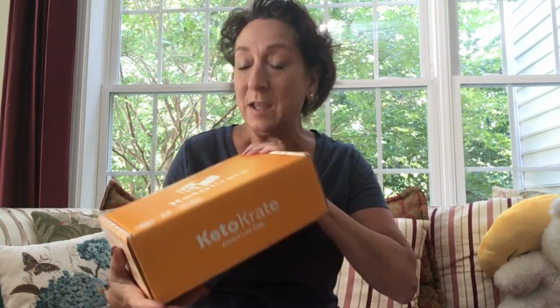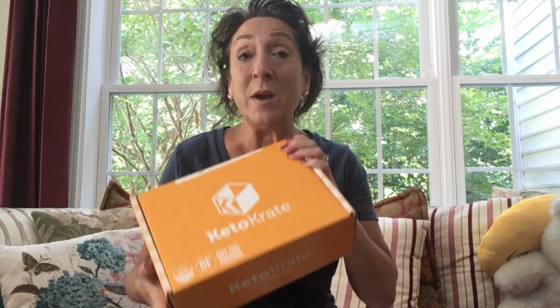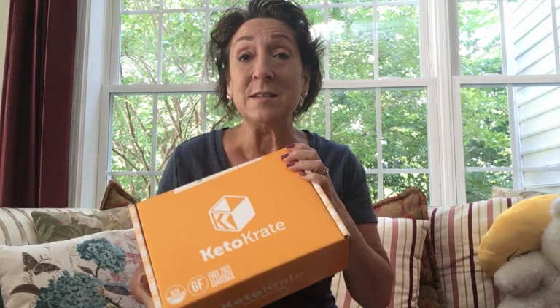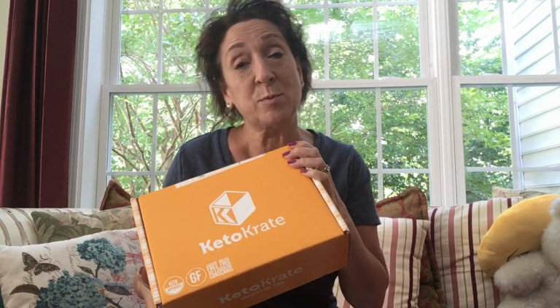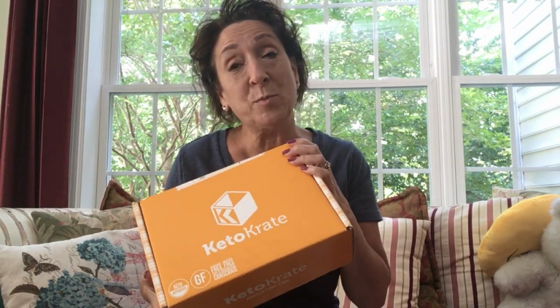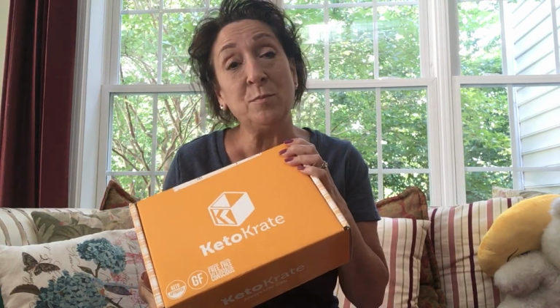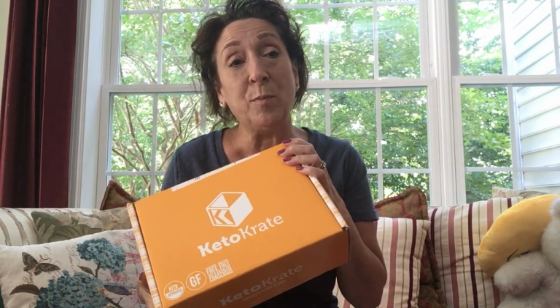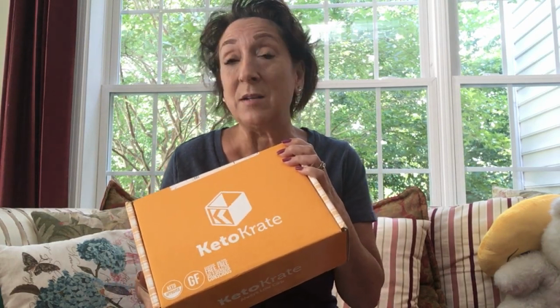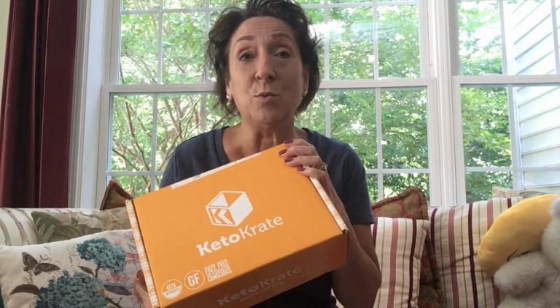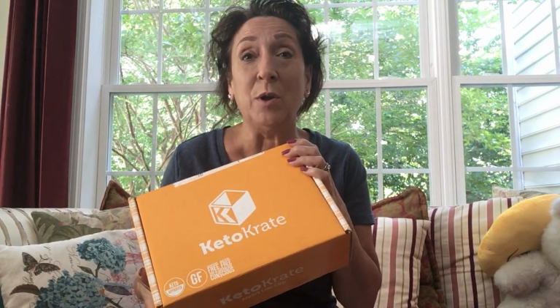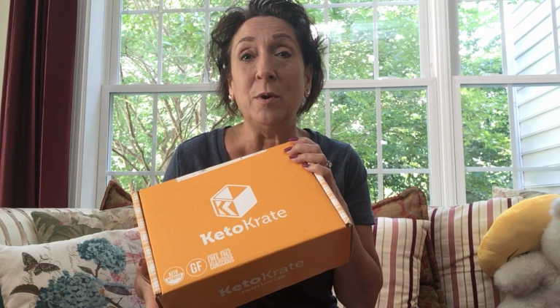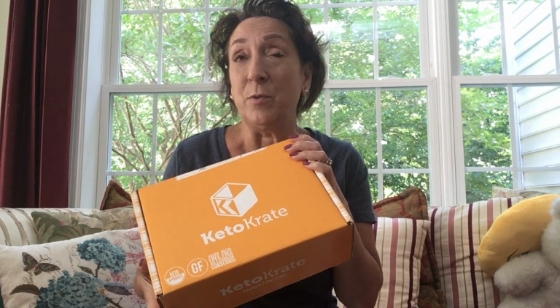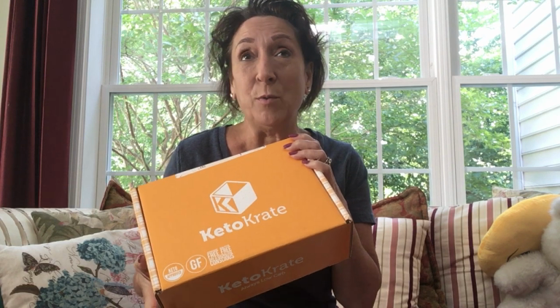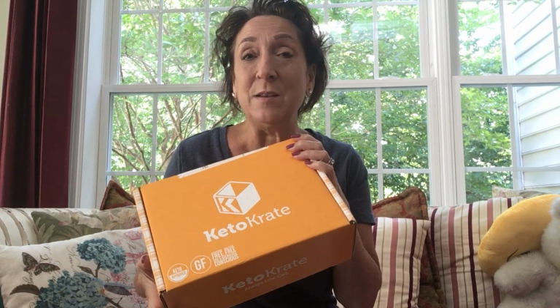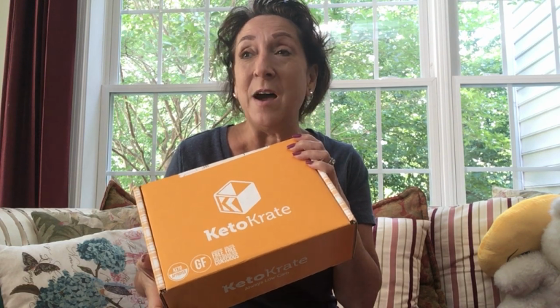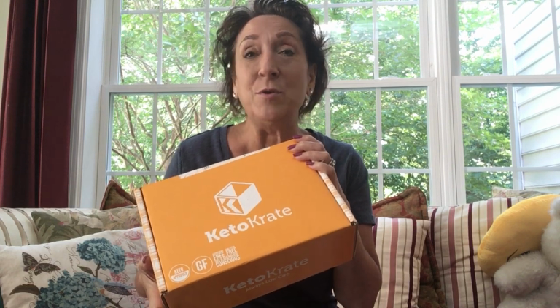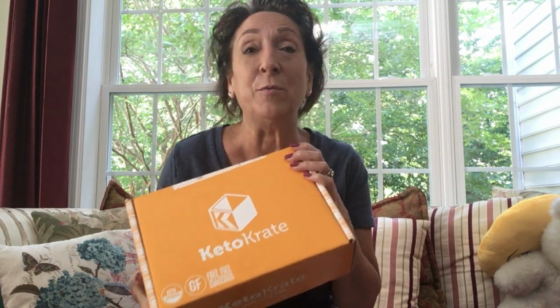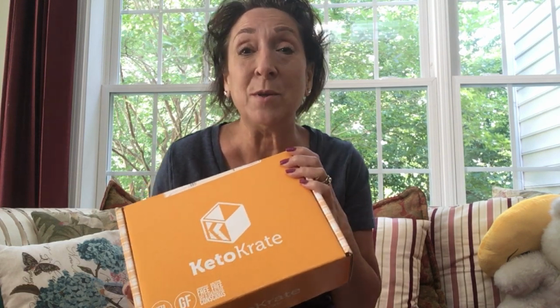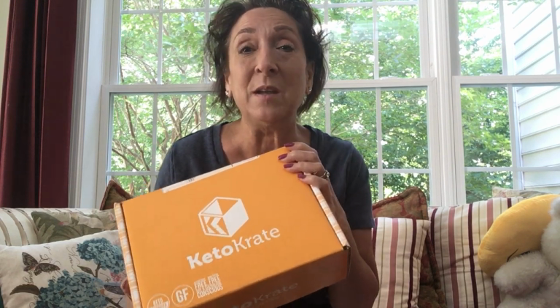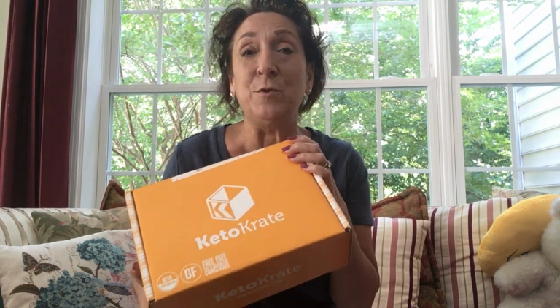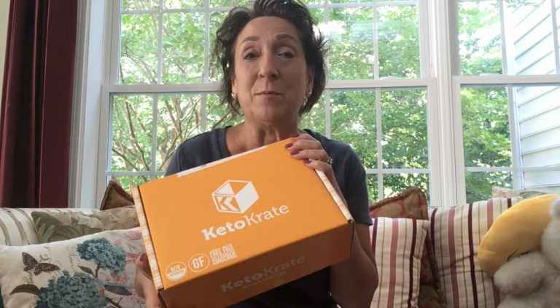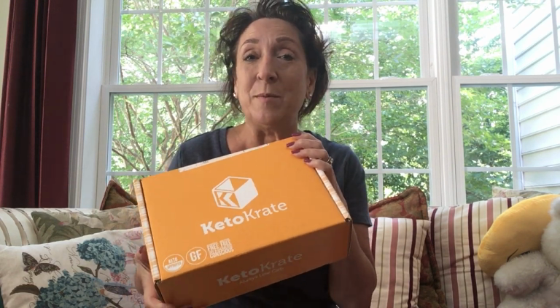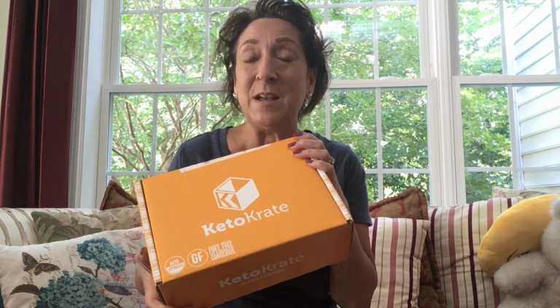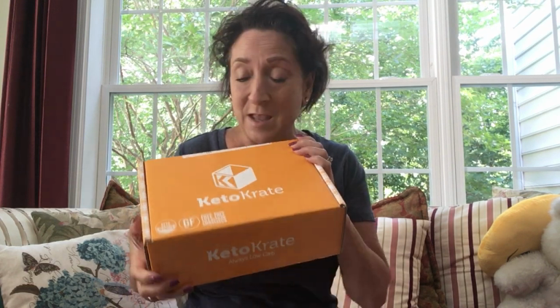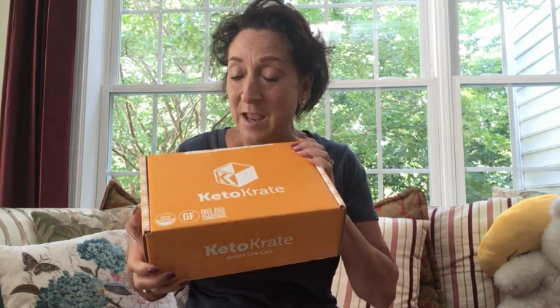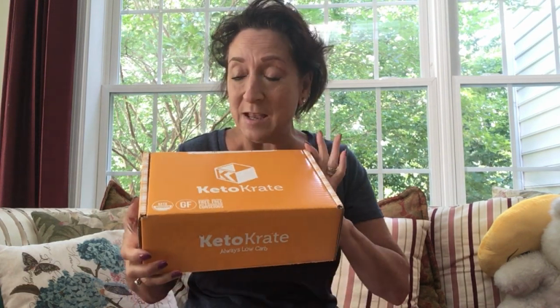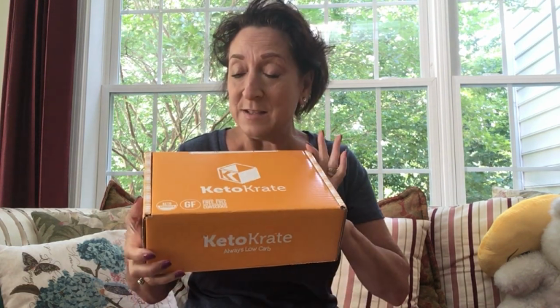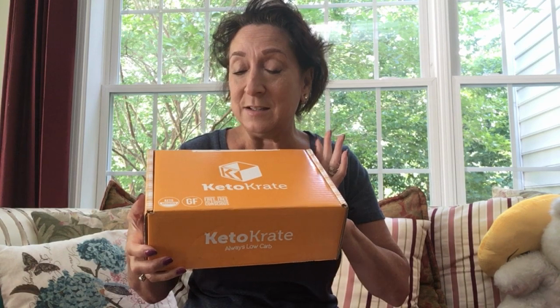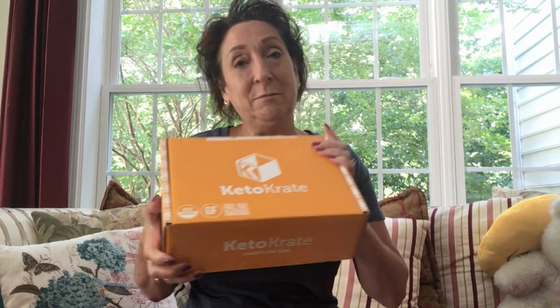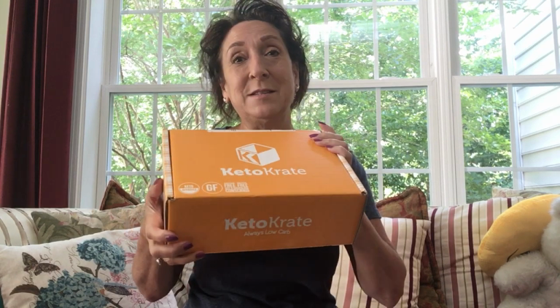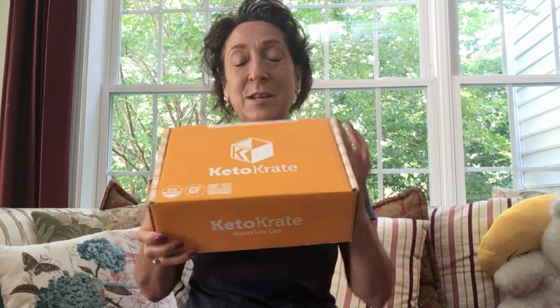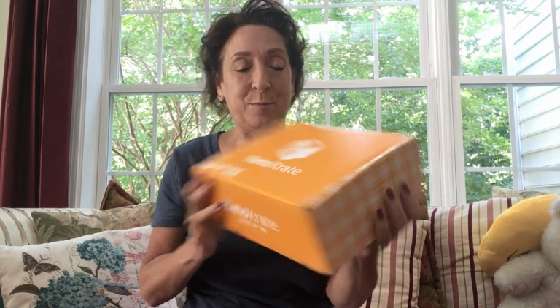Keto Crate is a subscription box as you all know, $34.95, and you can get free shipping if you check my website. Let's get into it.